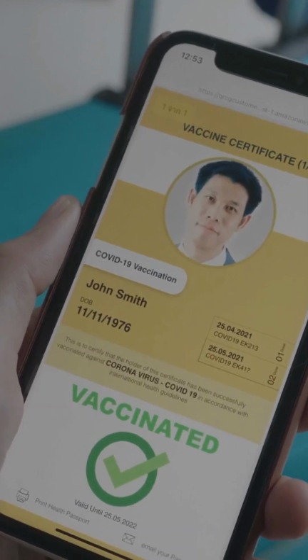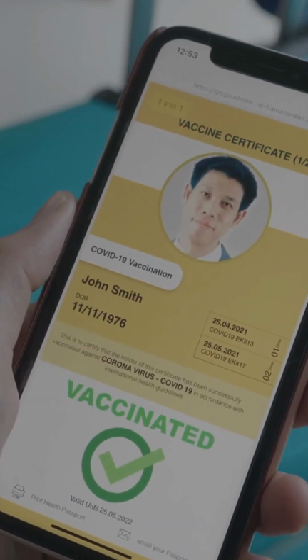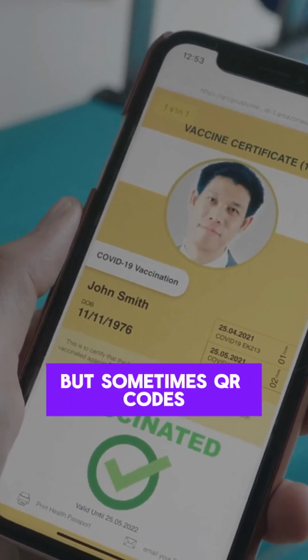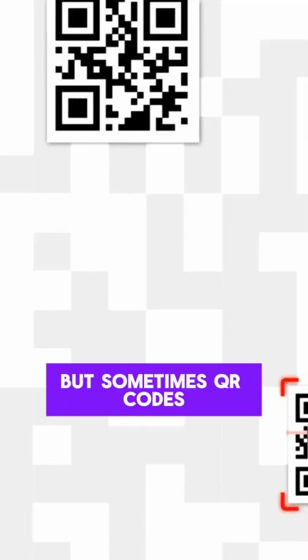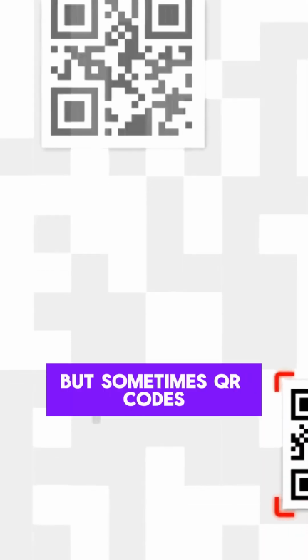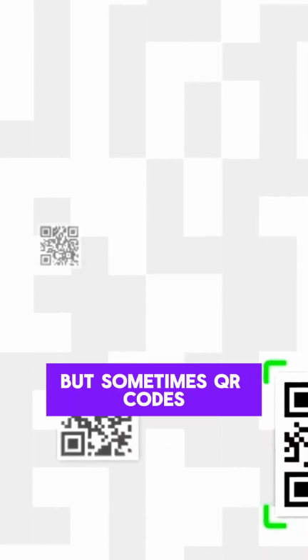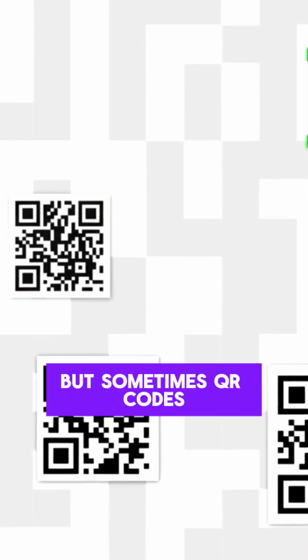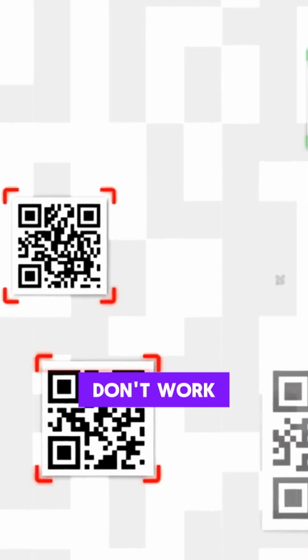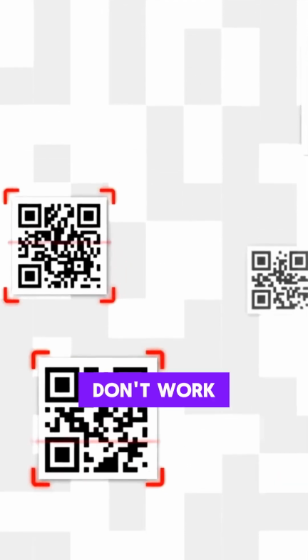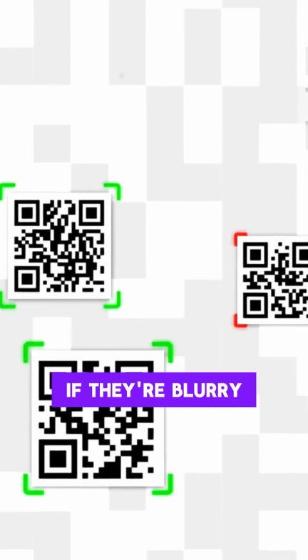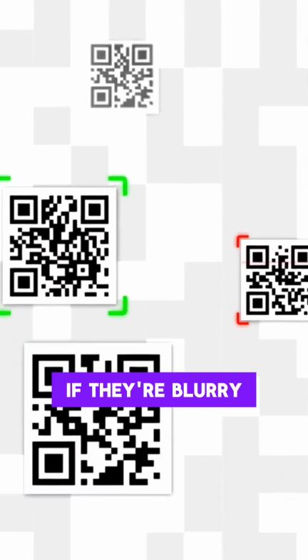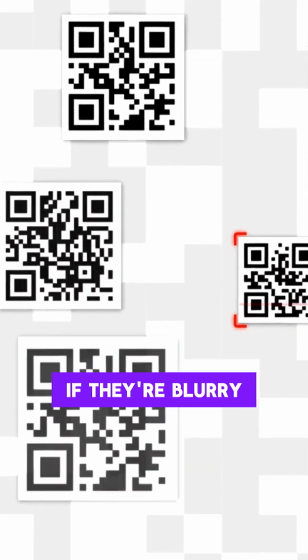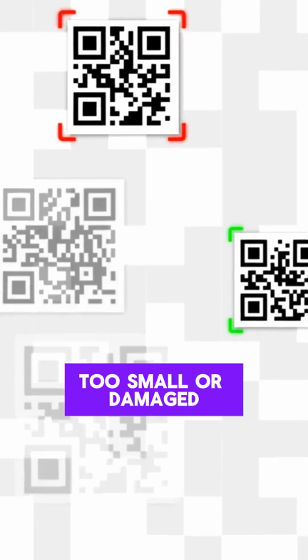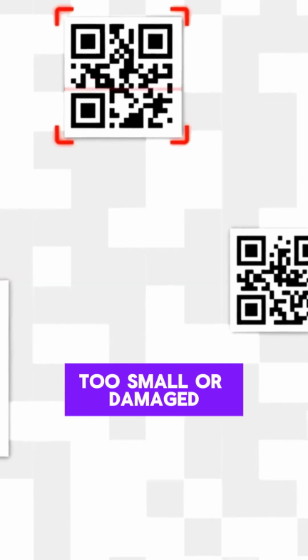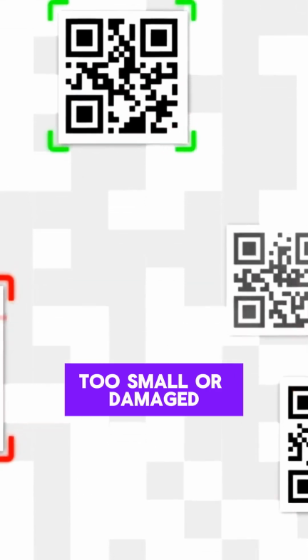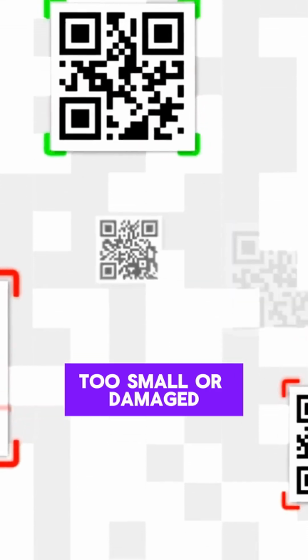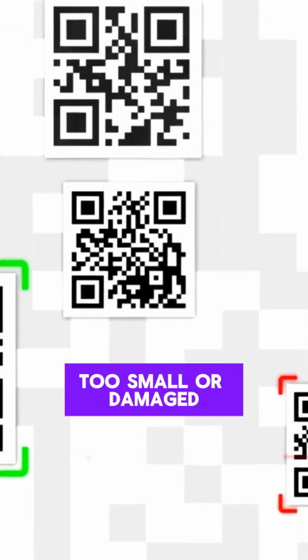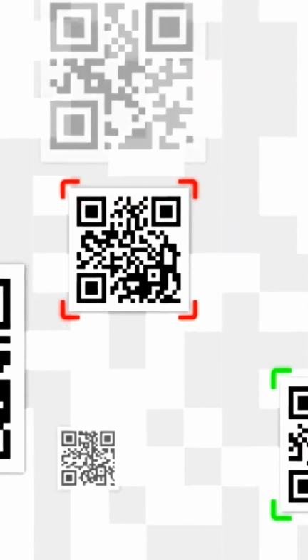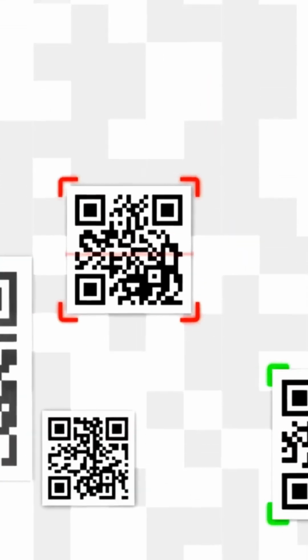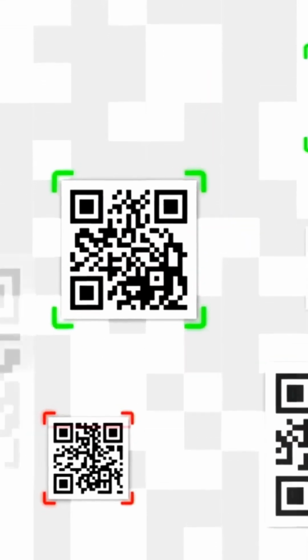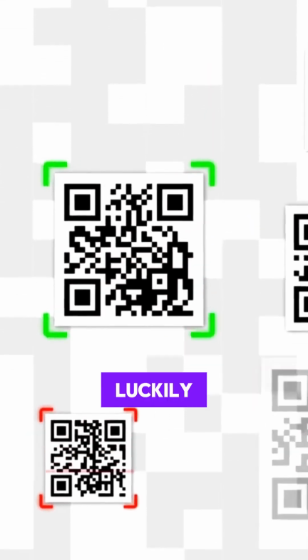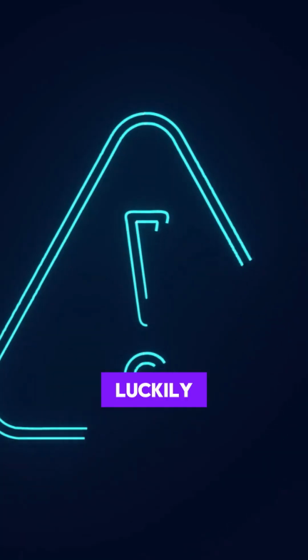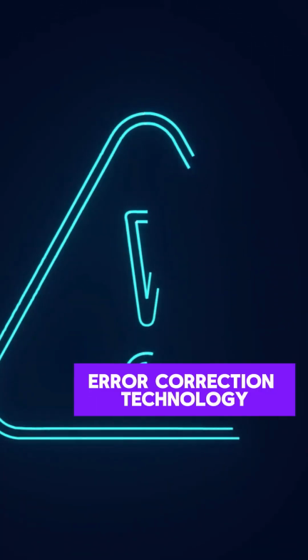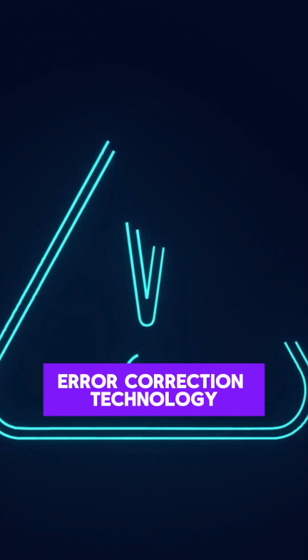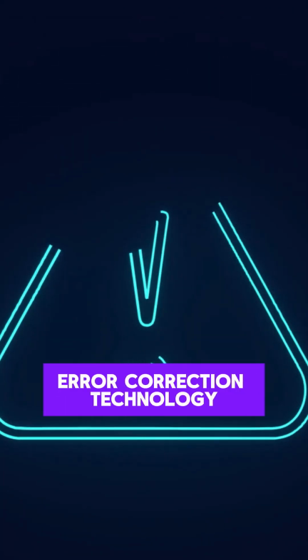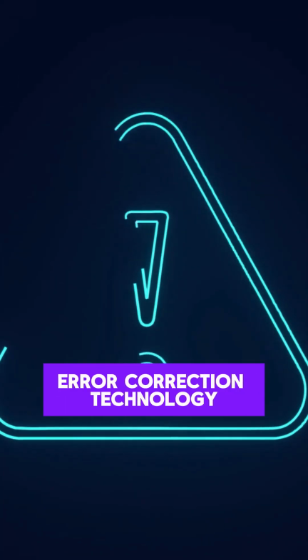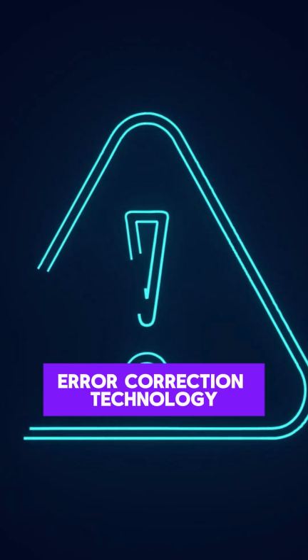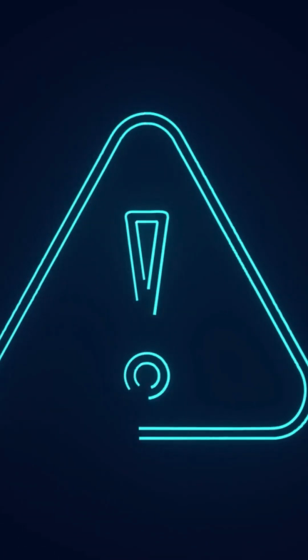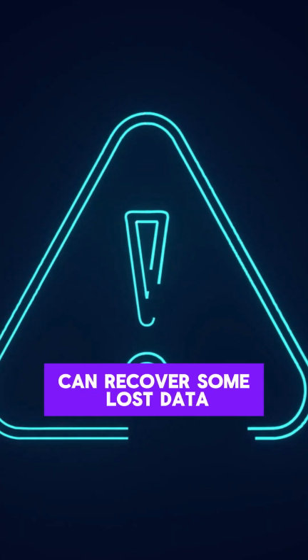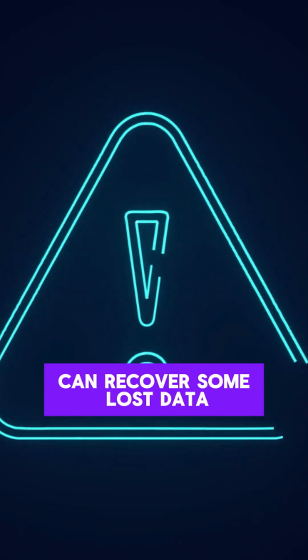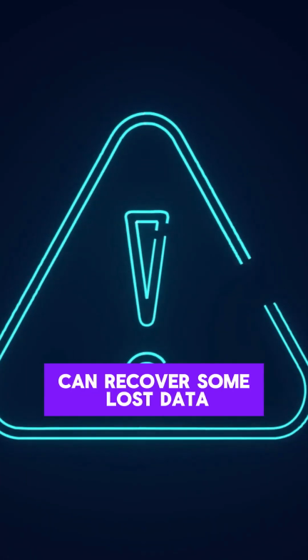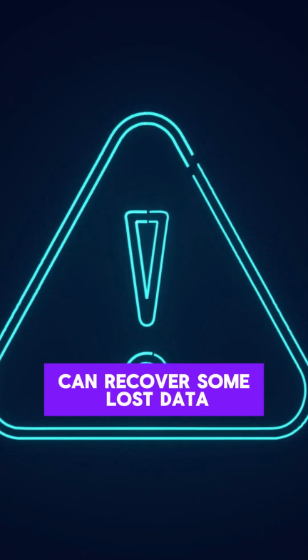But sometimes QR codes don't work if they're blurry, too small, or damaged. Luckily, error correction technology can recover some lost data.